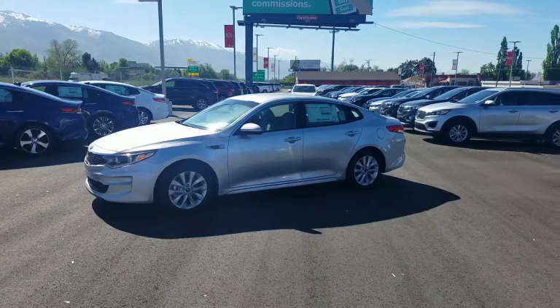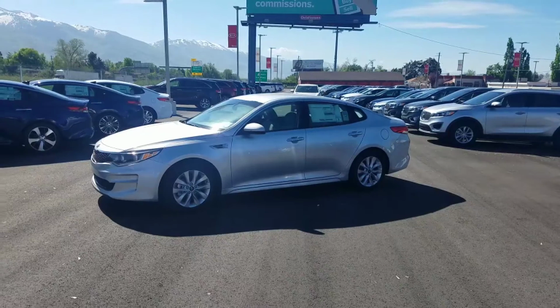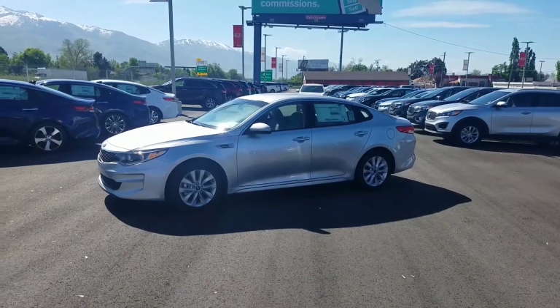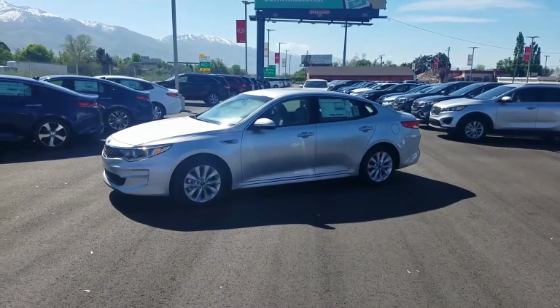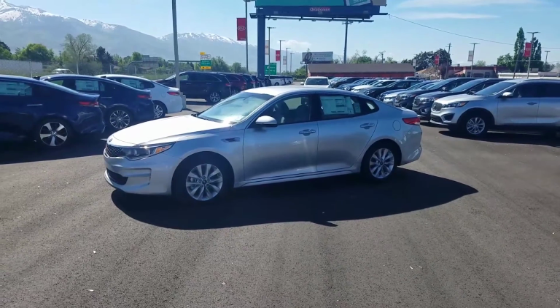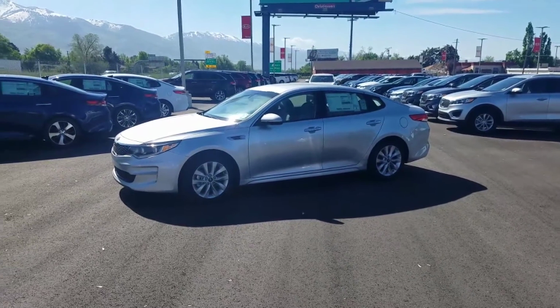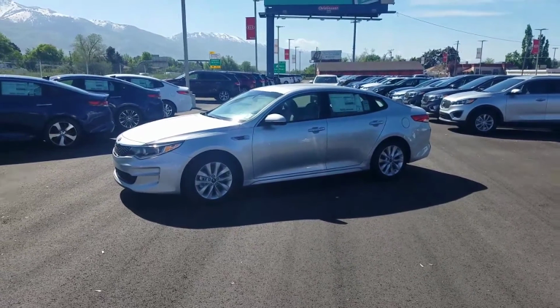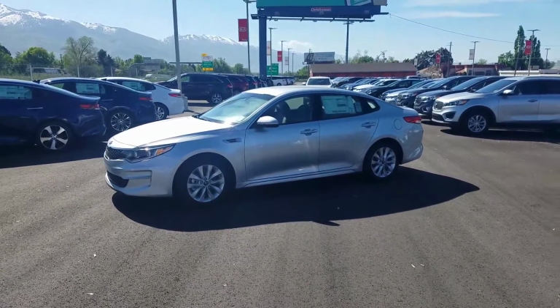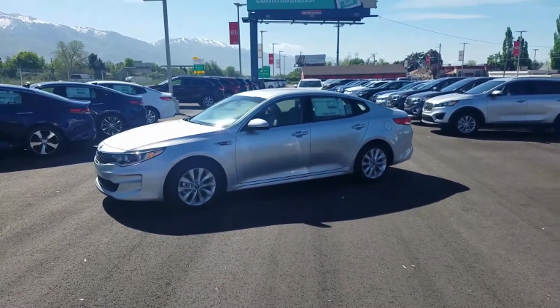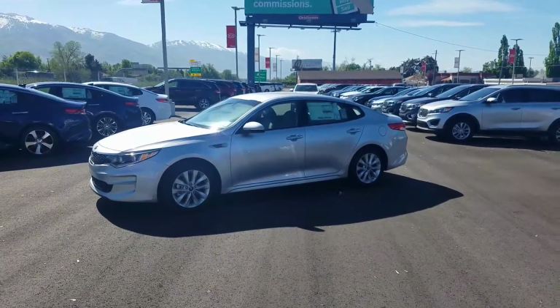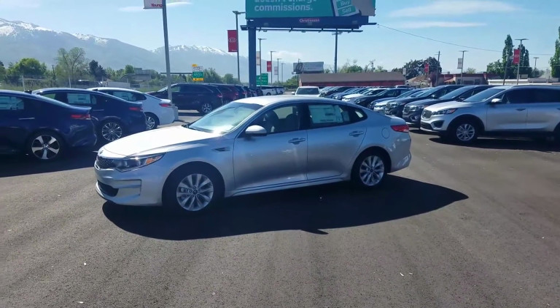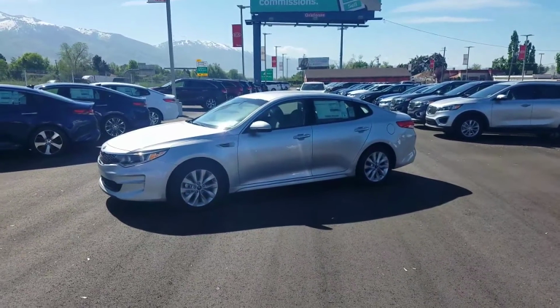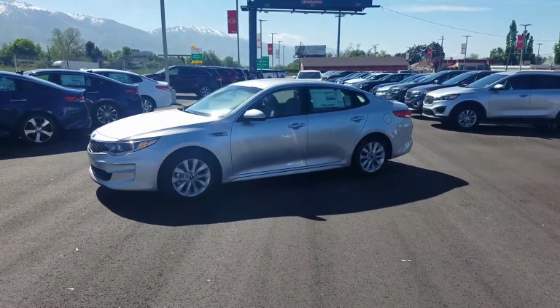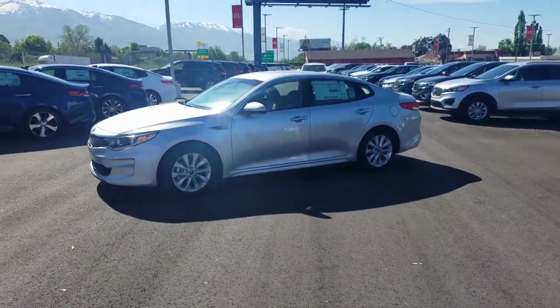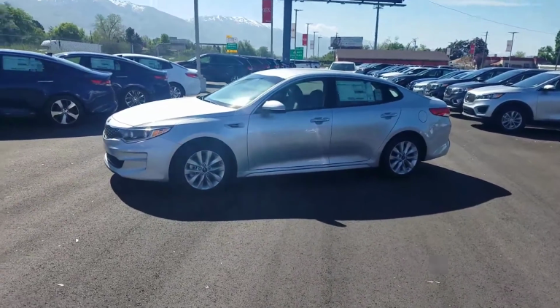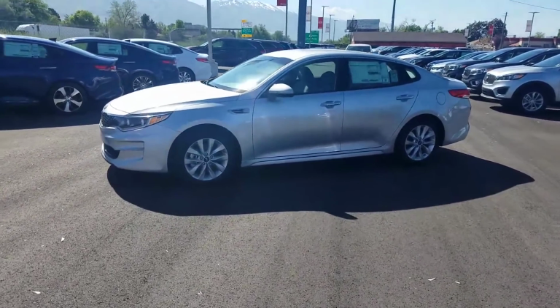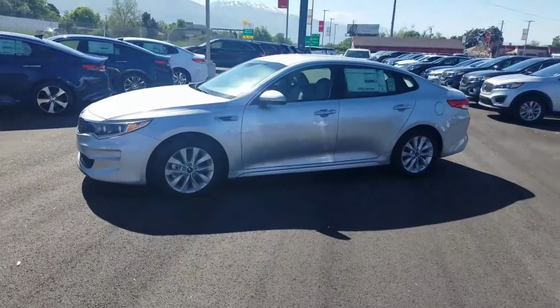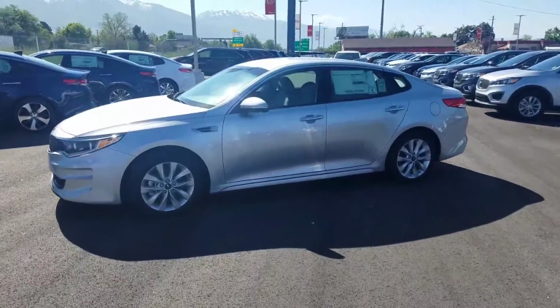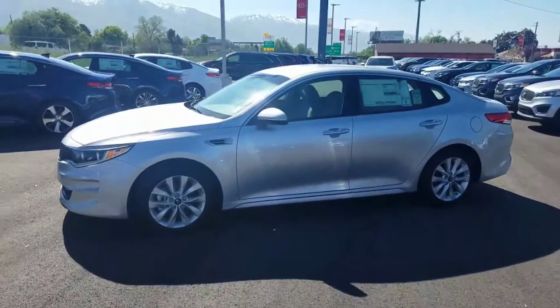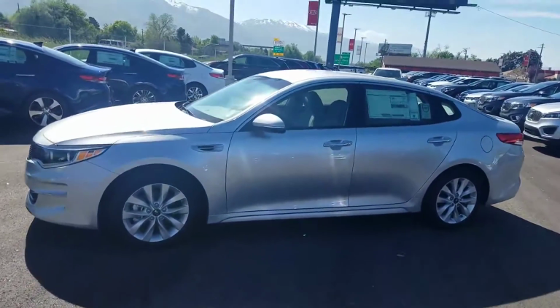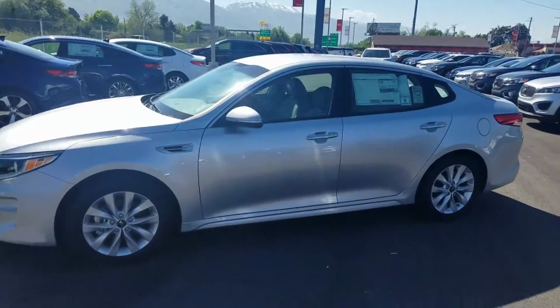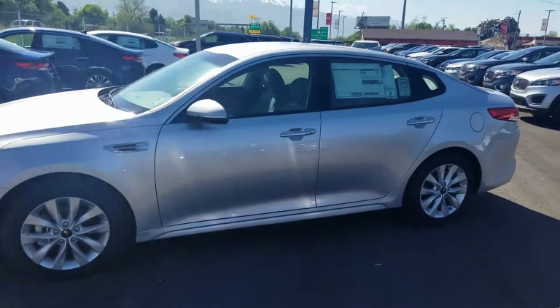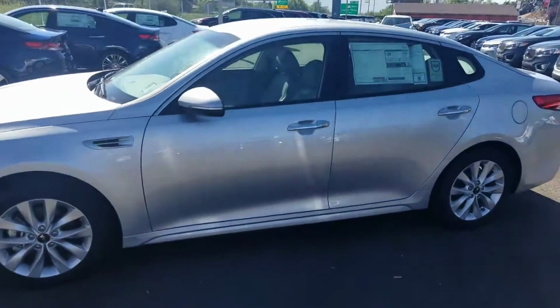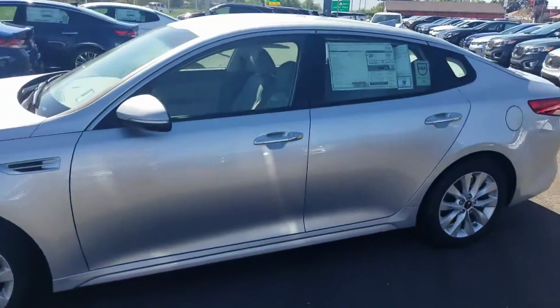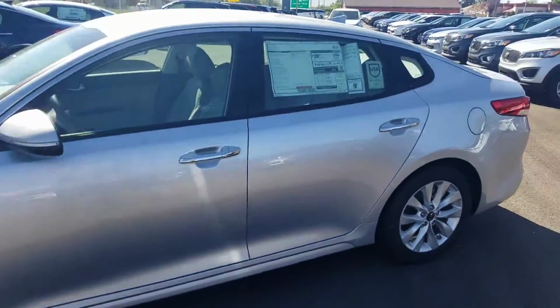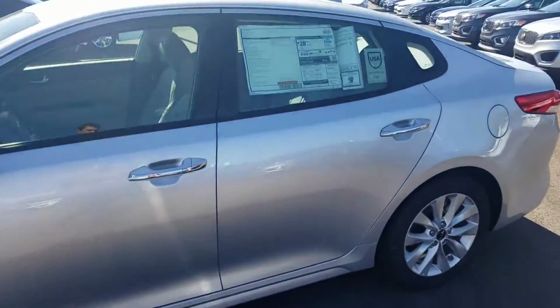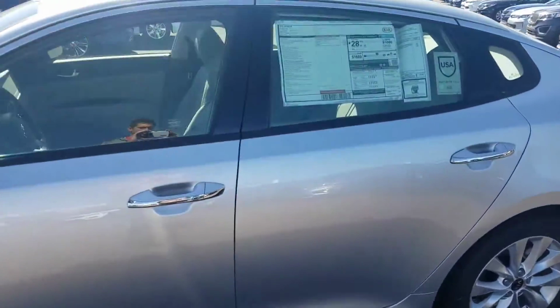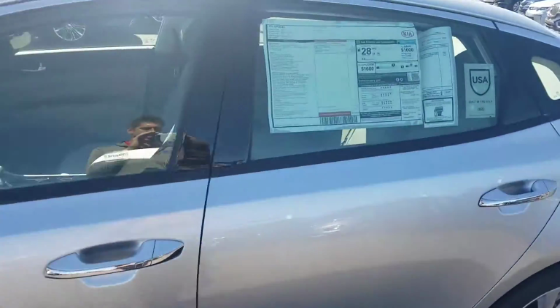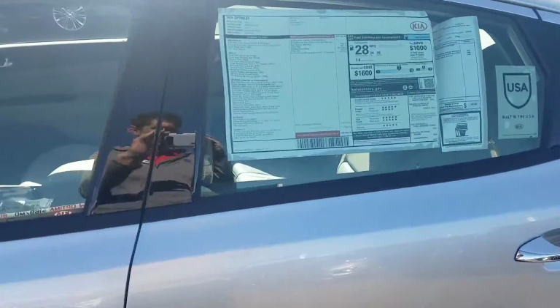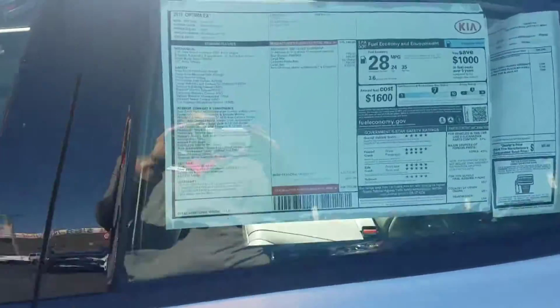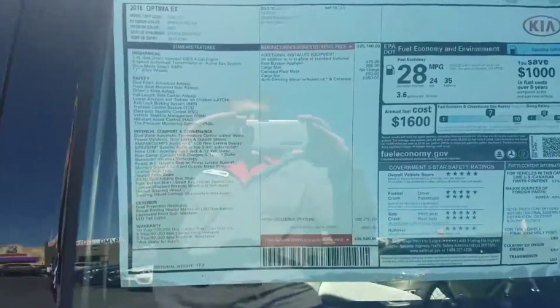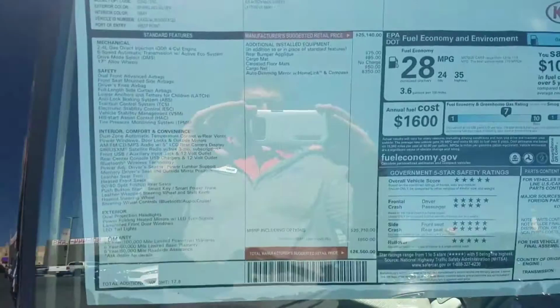Hey, it's Kyle over at YoungKia of Leighton. Just wanted to give you a quick VIP video of the 2017 Kia Optima EX. There's a little sticker on this one.